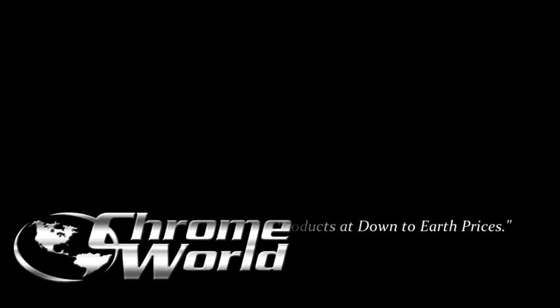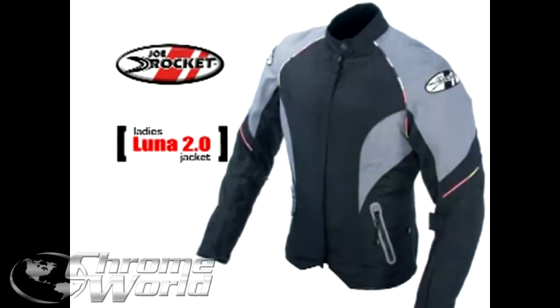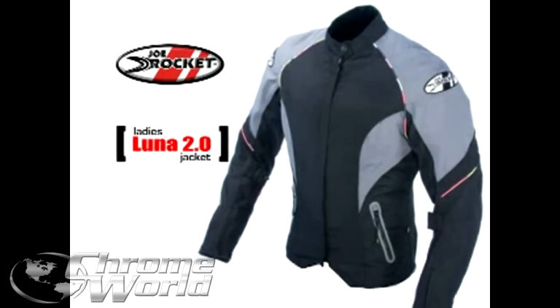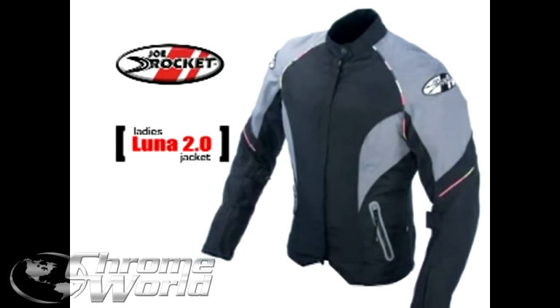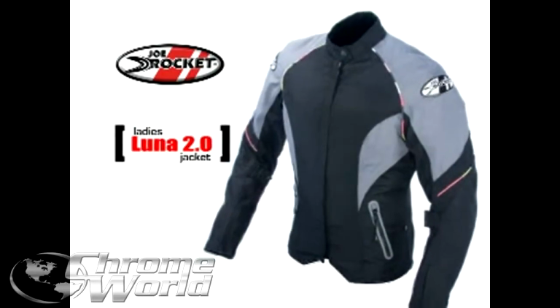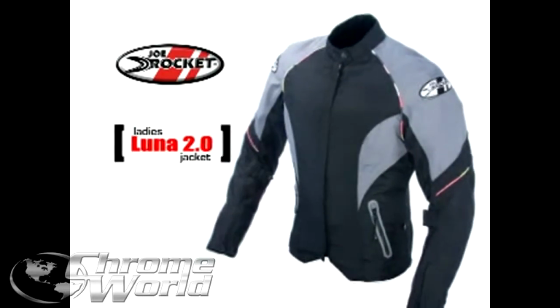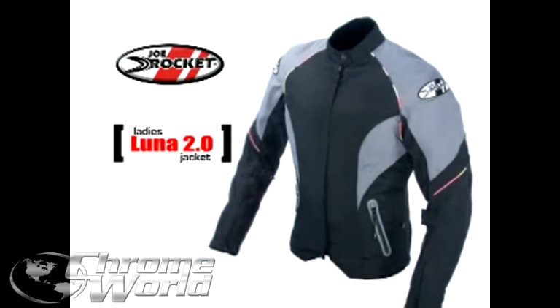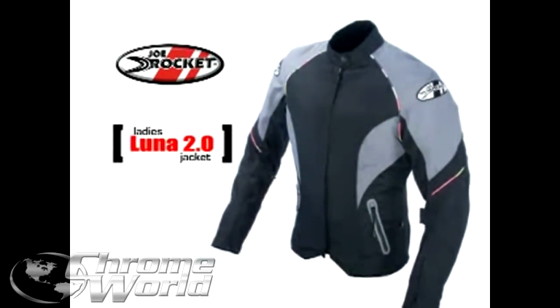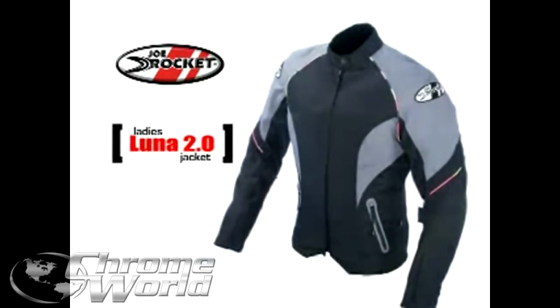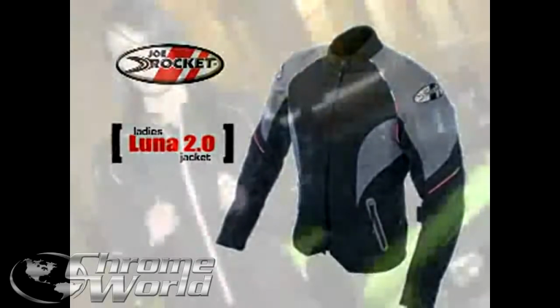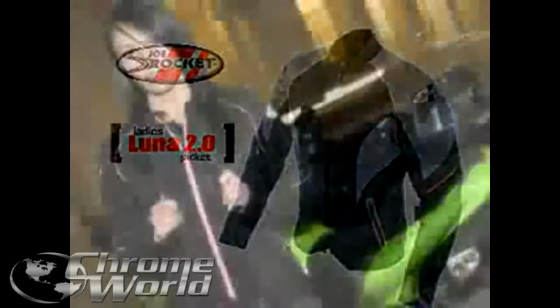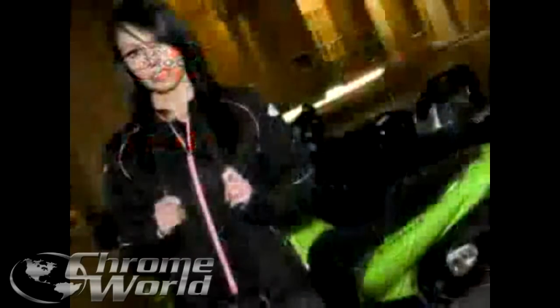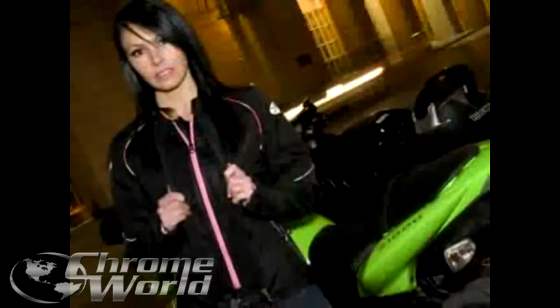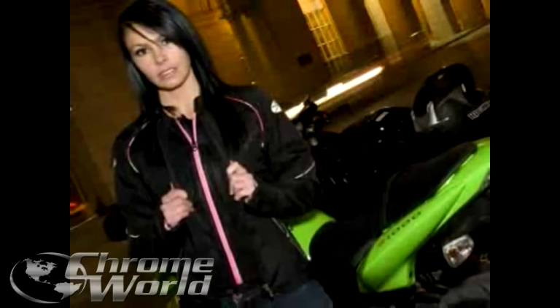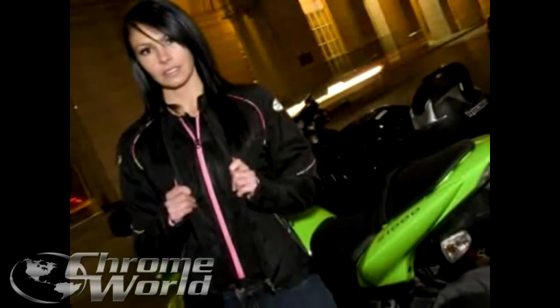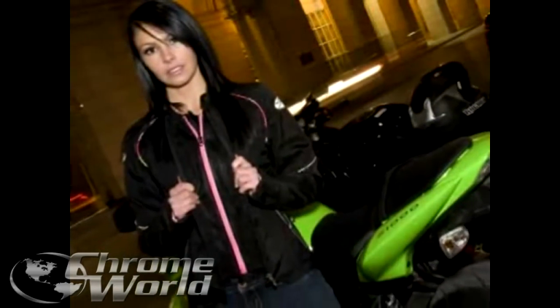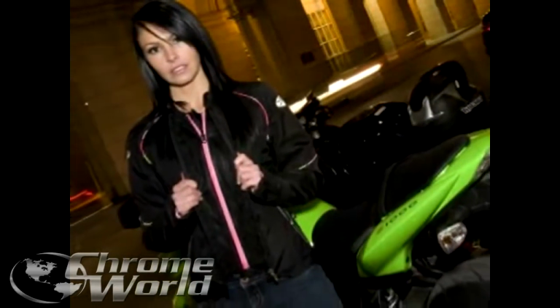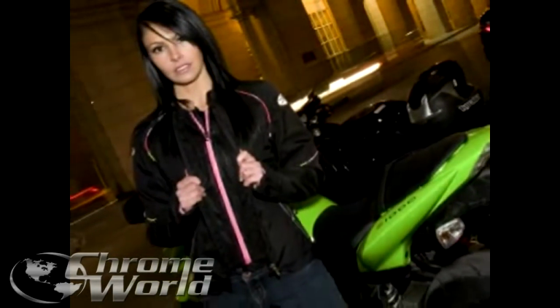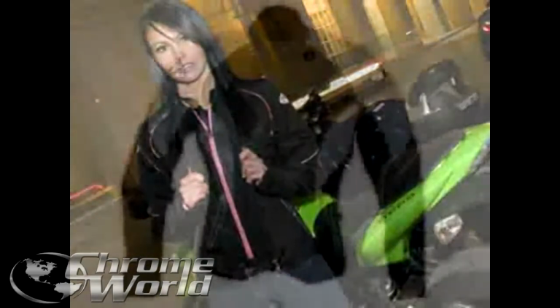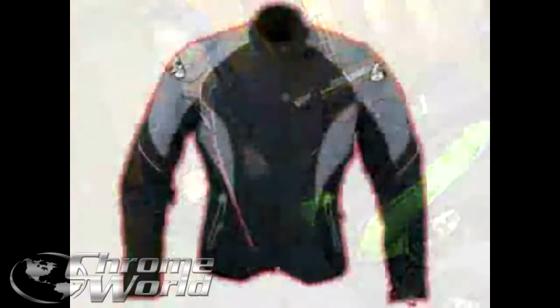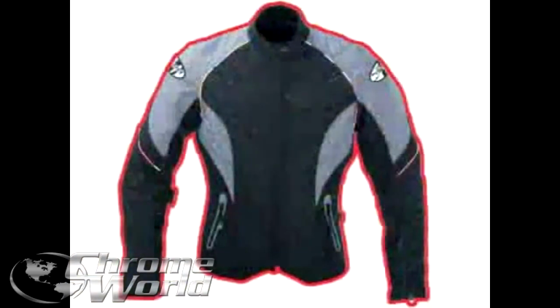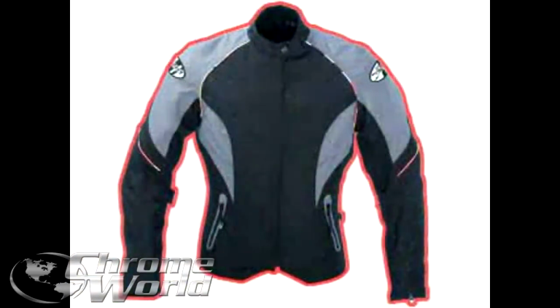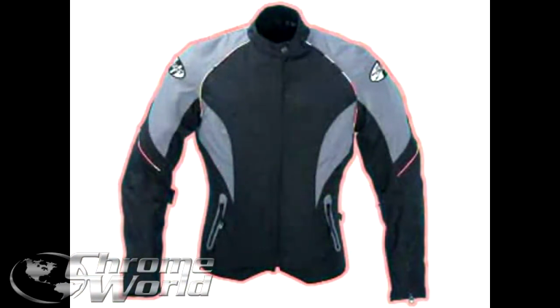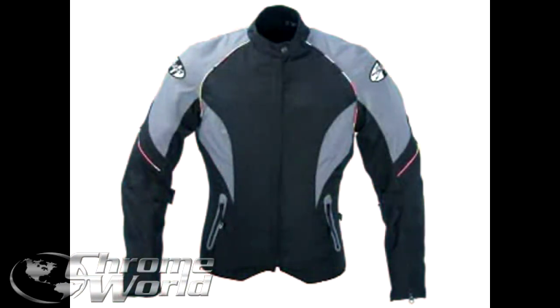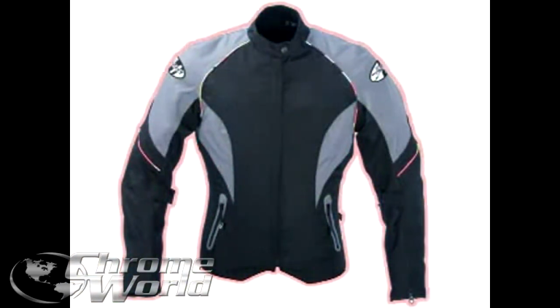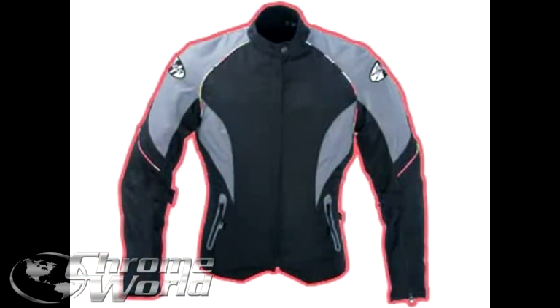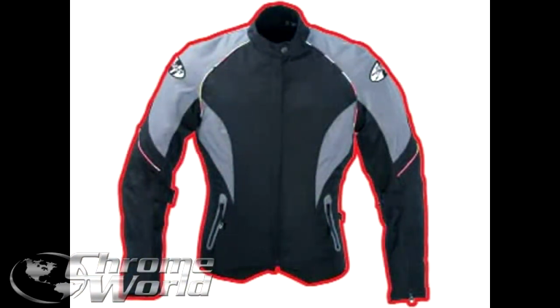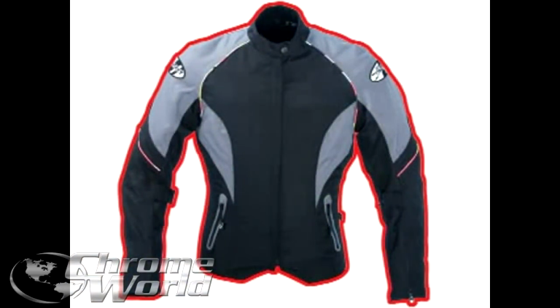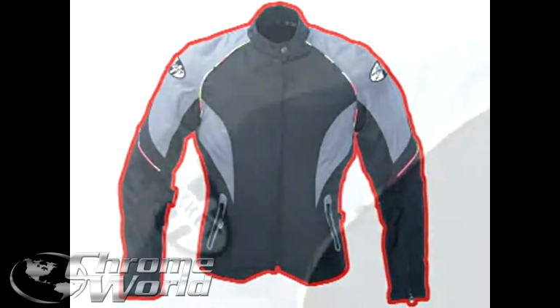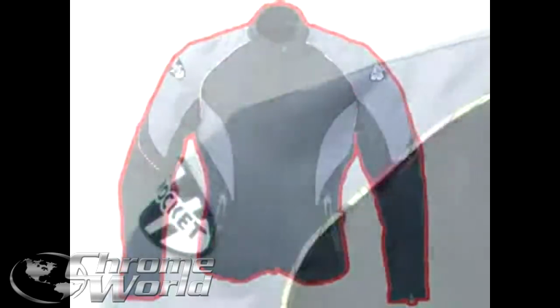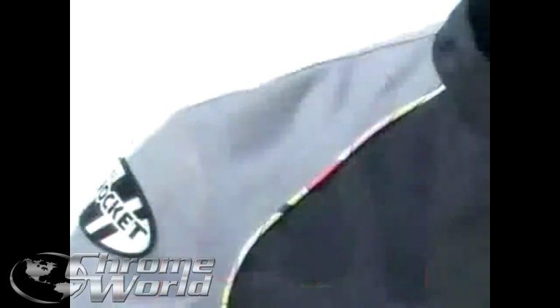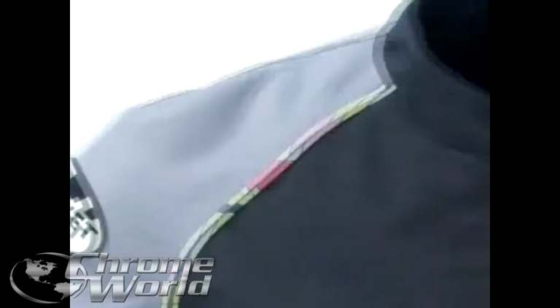The new Luna 2.0 jacket by Joe Rocket features a lightweight, agile, and sport design, with a Rock Tech 600 outer shell.